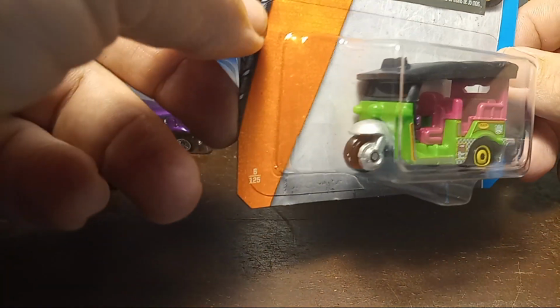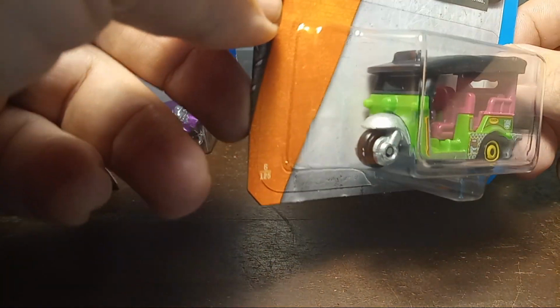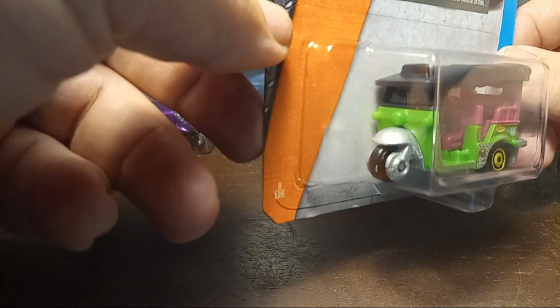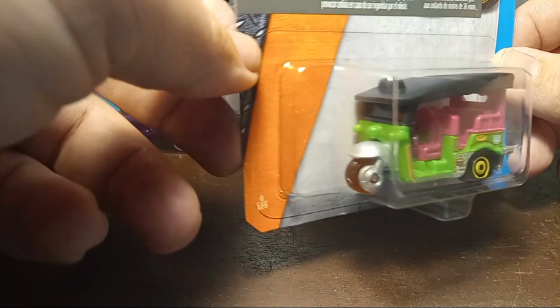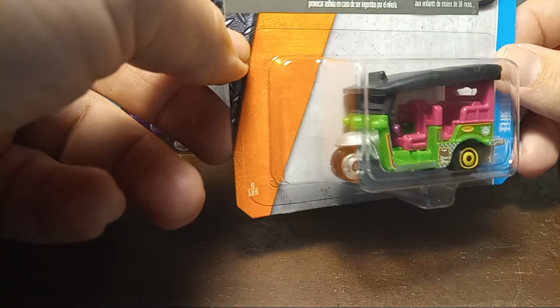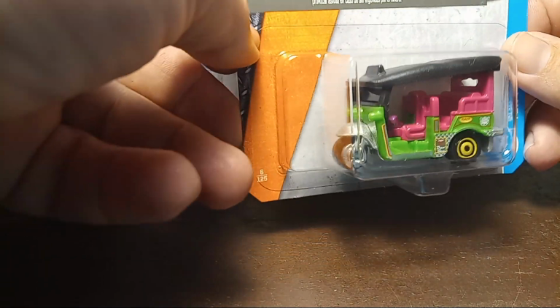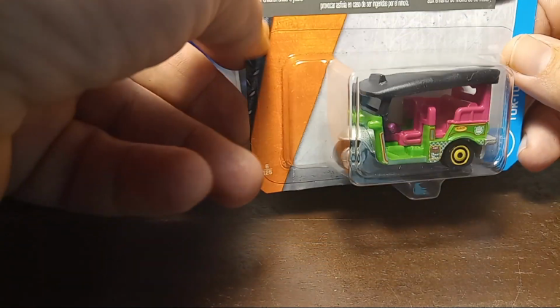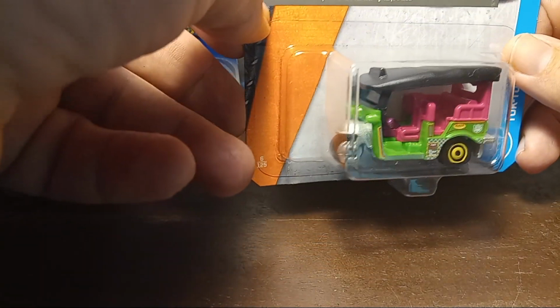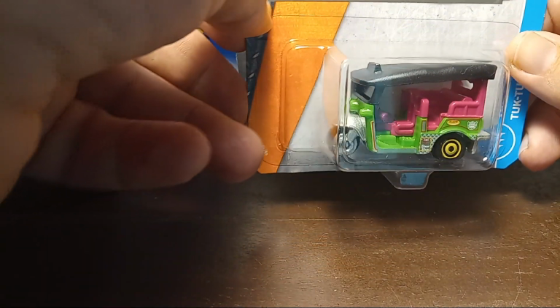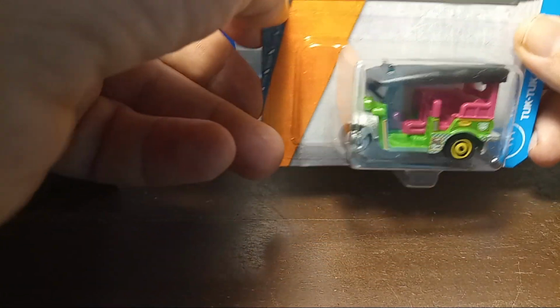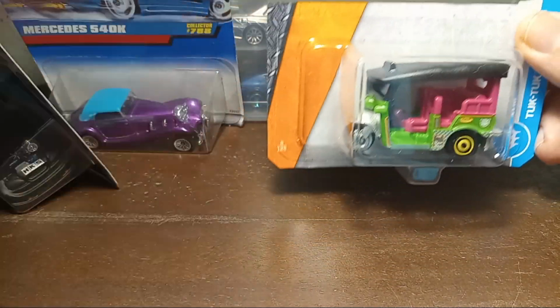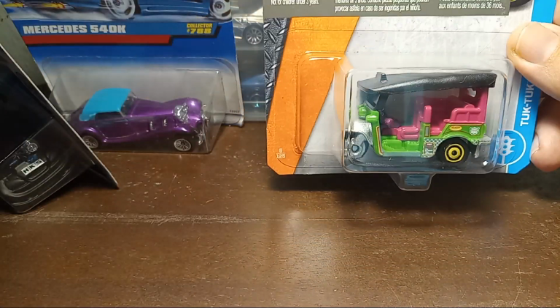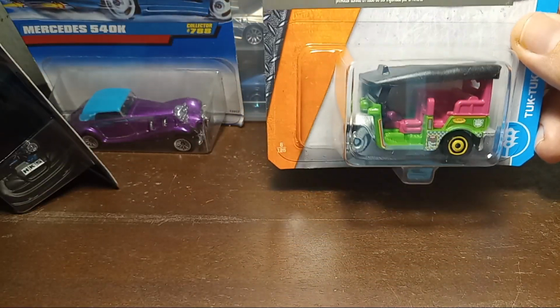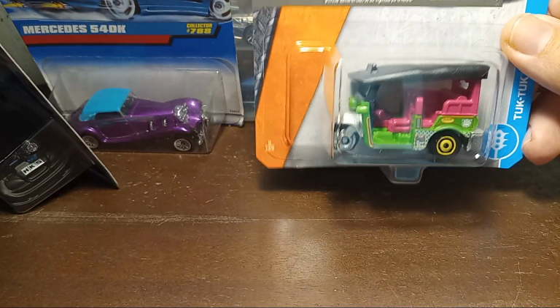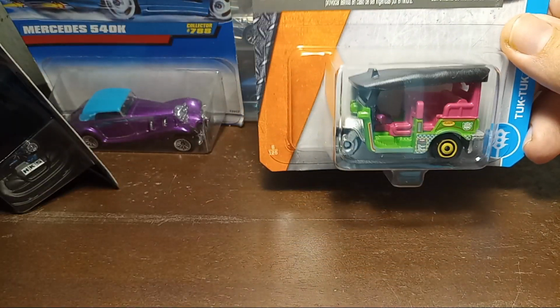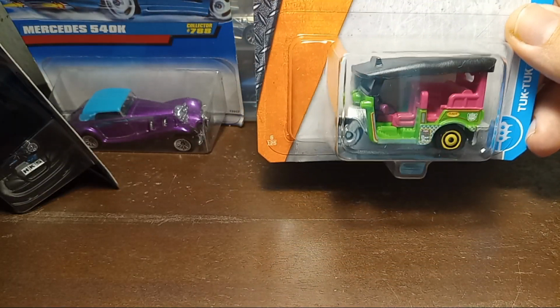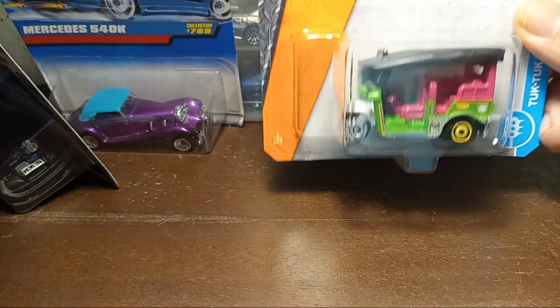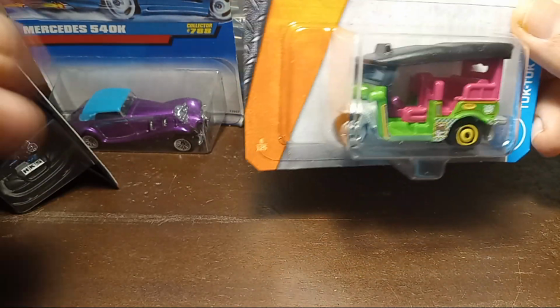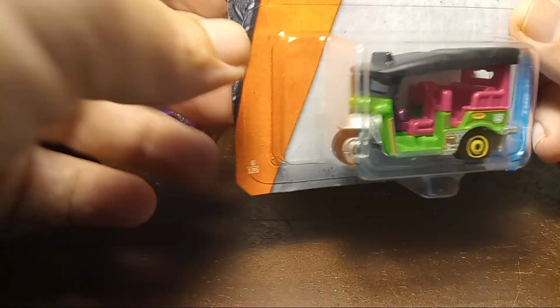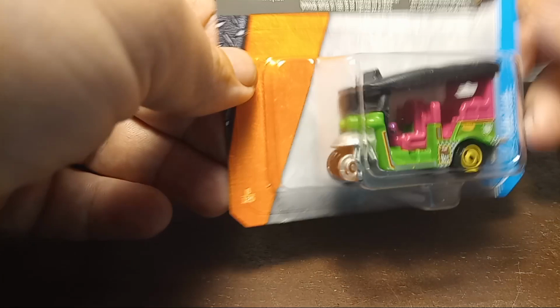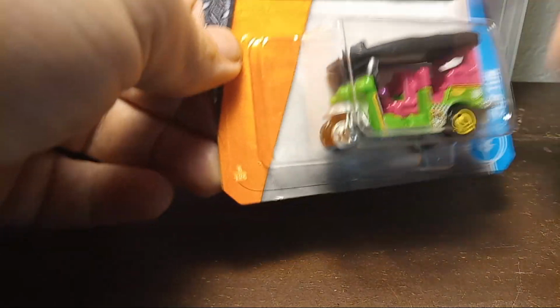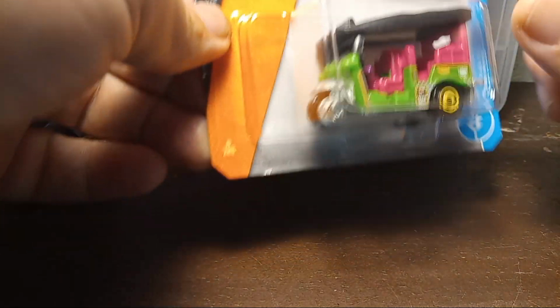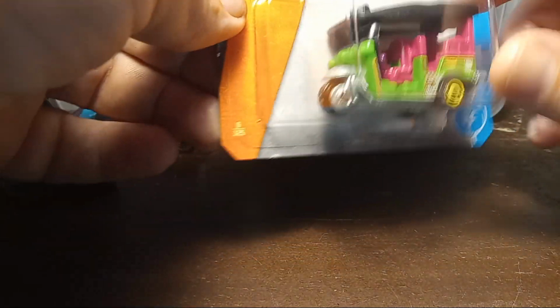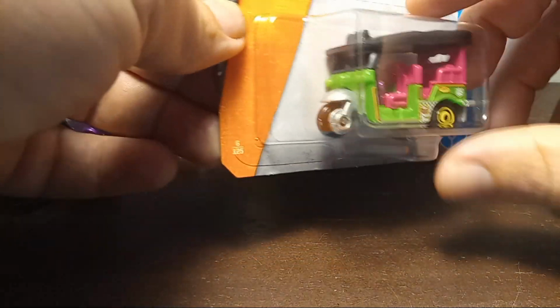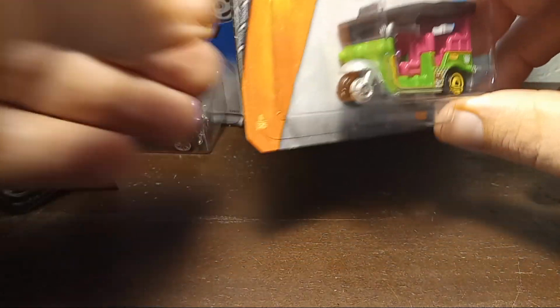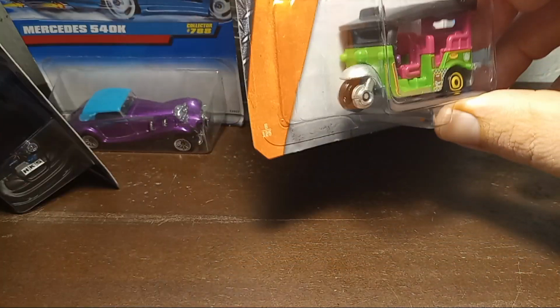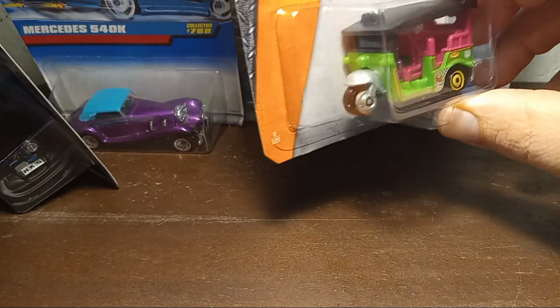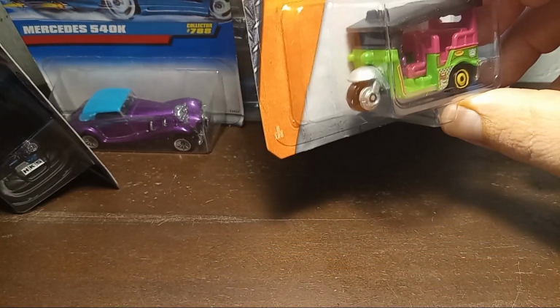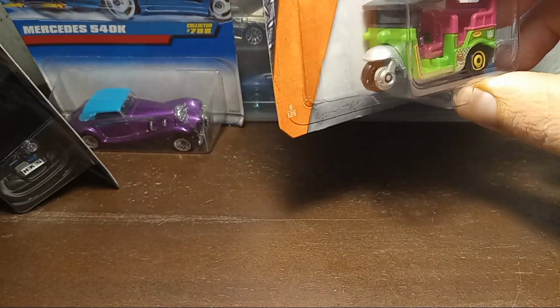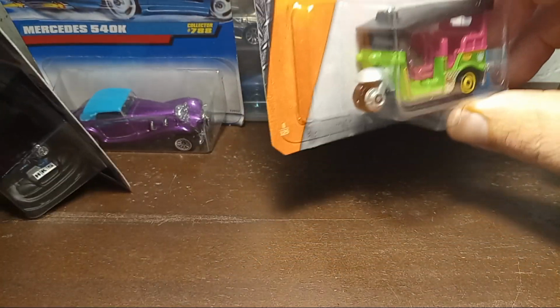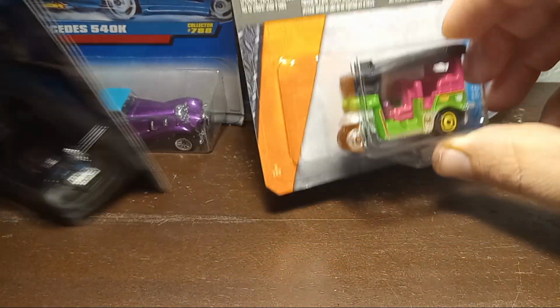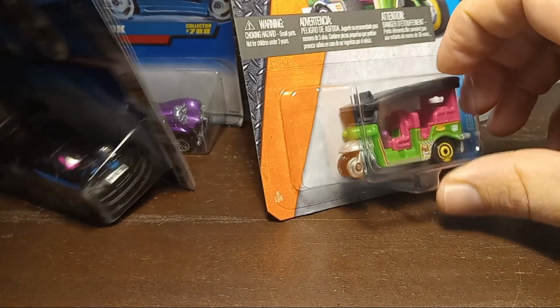Seeing some of the preview videos for upcoming stuff, there's an Indiana Jones version of this tuk tuk coming out this year.